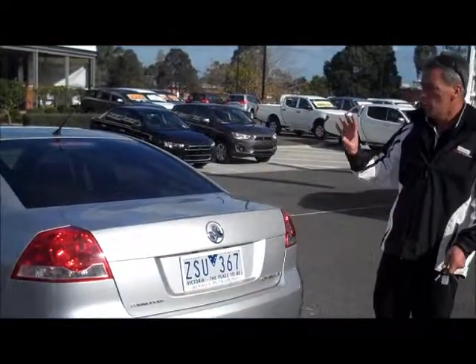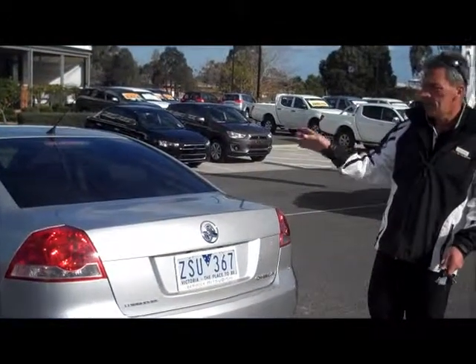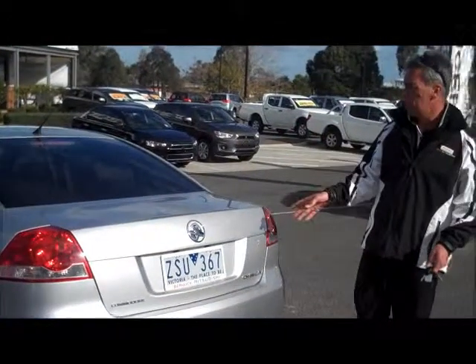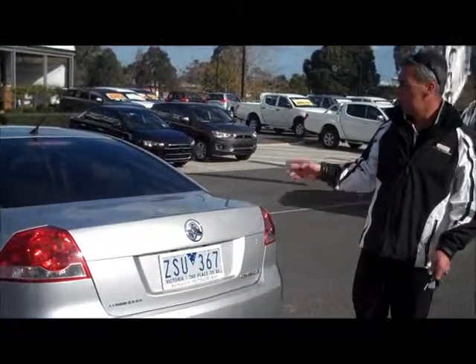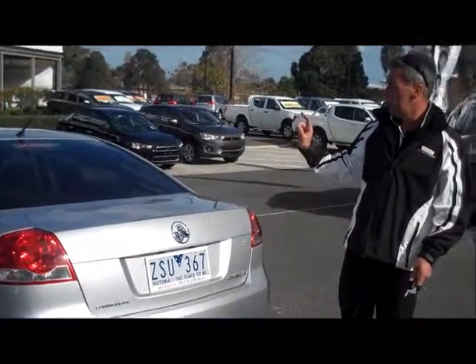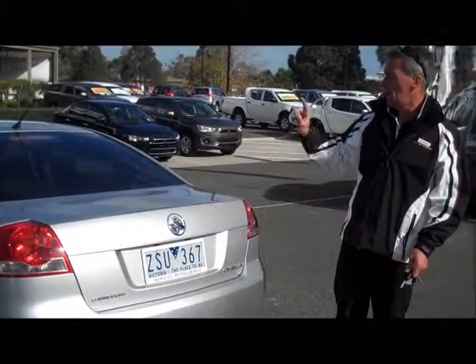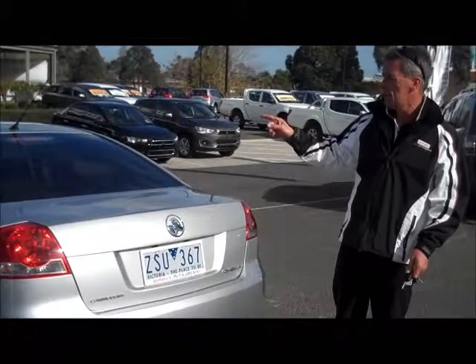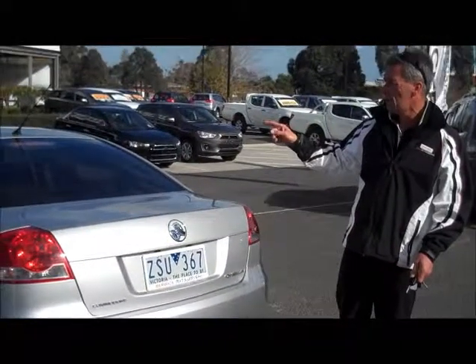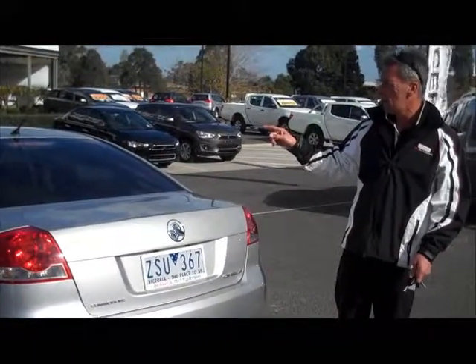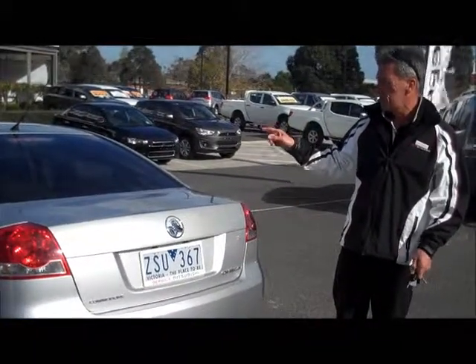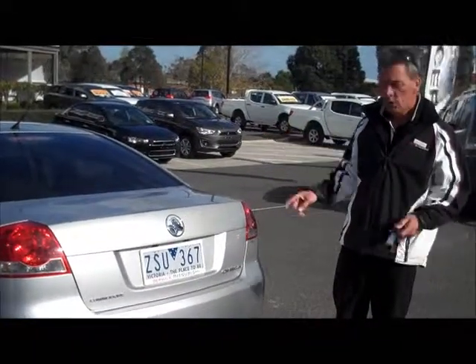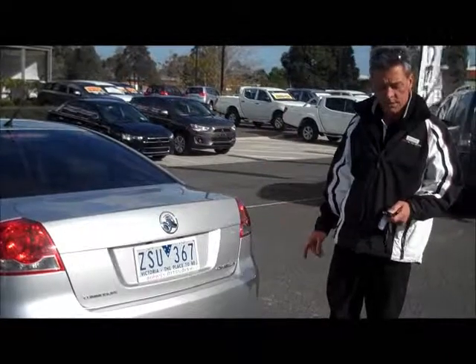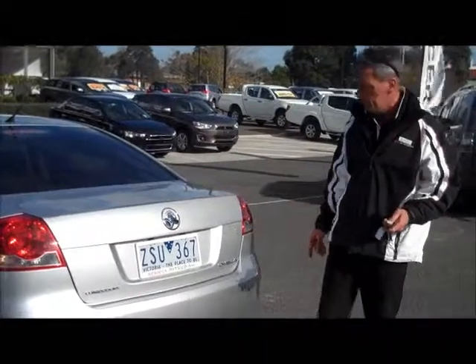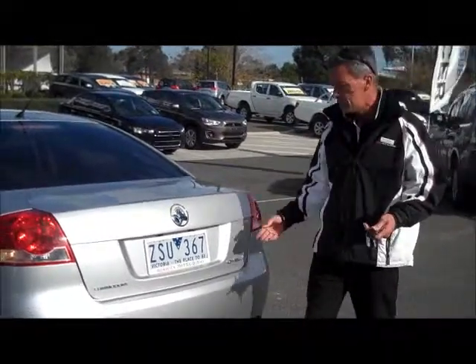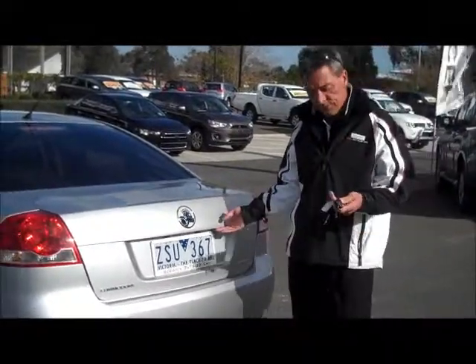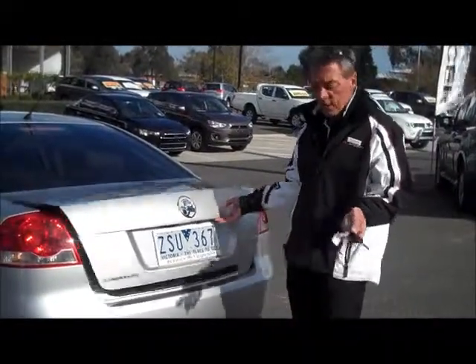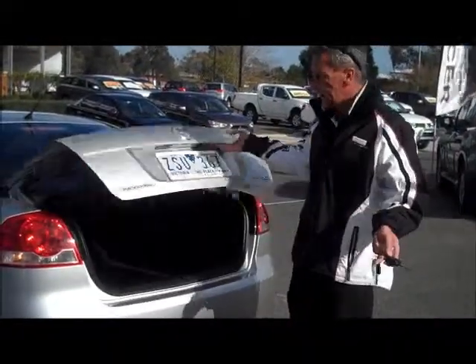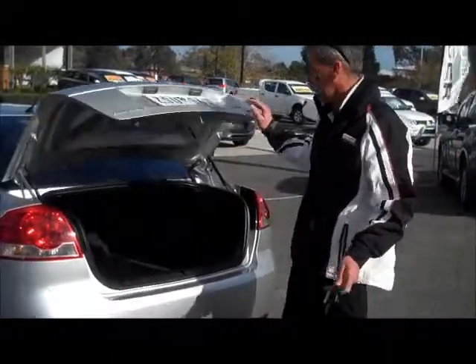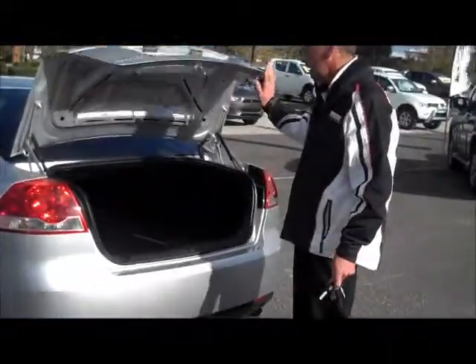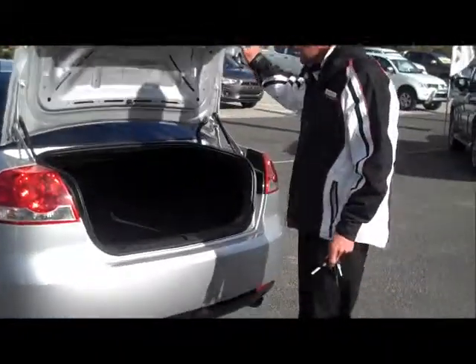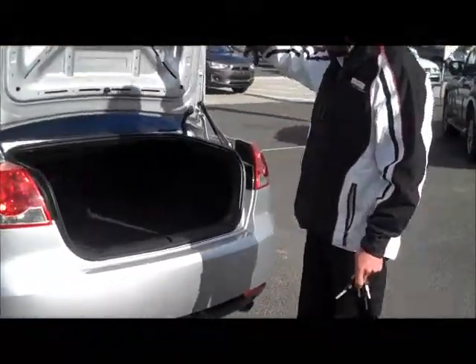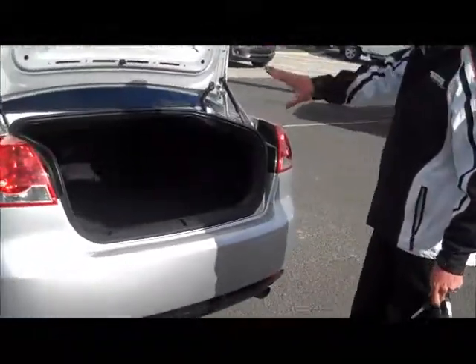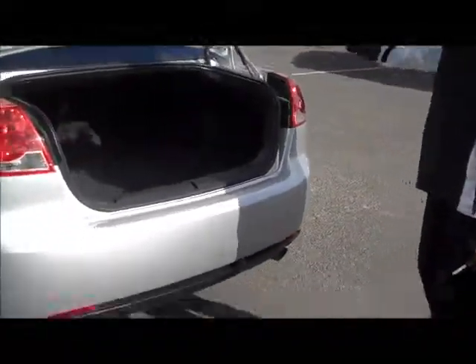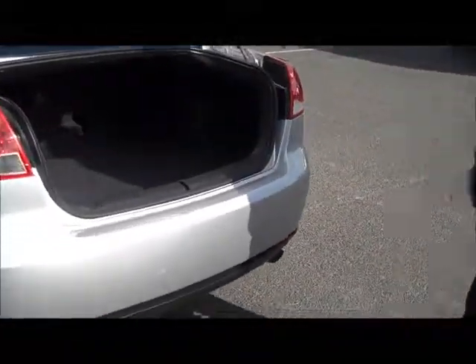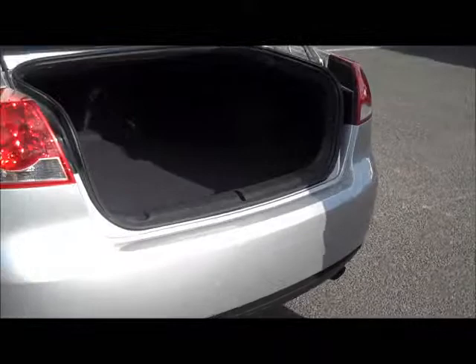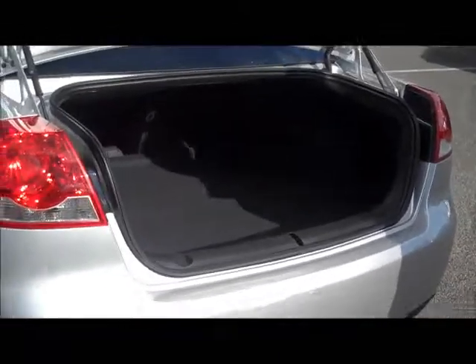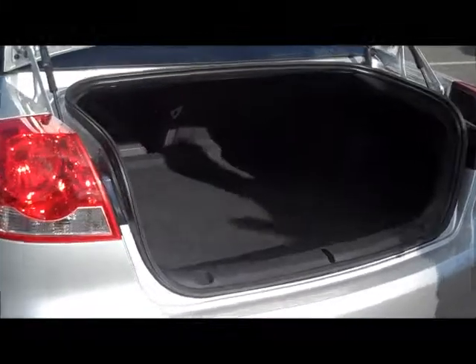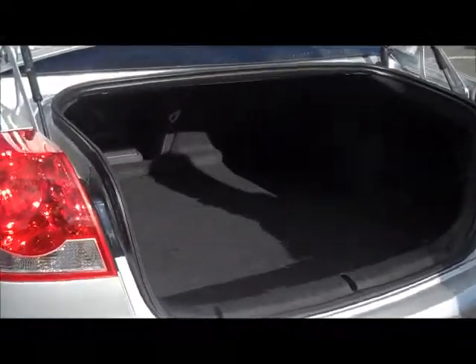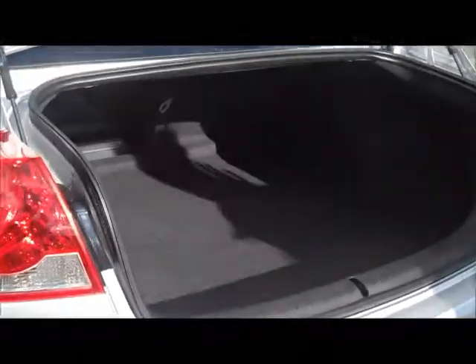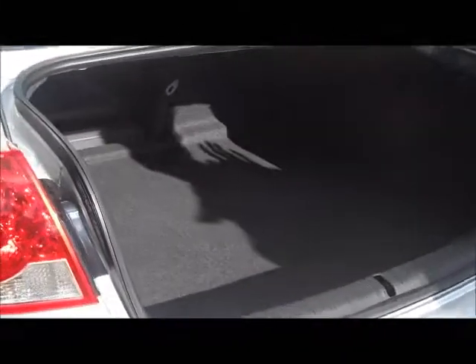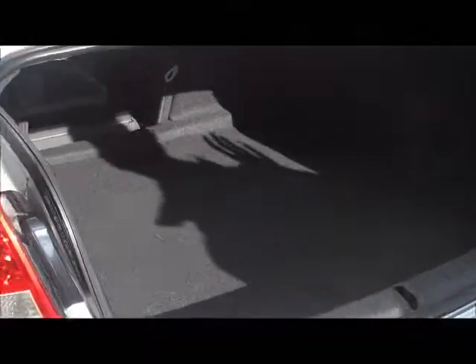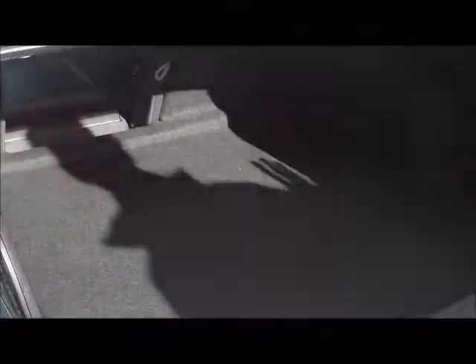There are two ways to open the boot — either by the release in the glove box of the car or by the remote itself. Both factory keys included. Just a simple press of a button releases the boot. Really good size area for storage.